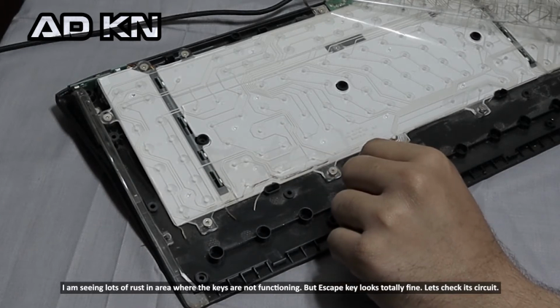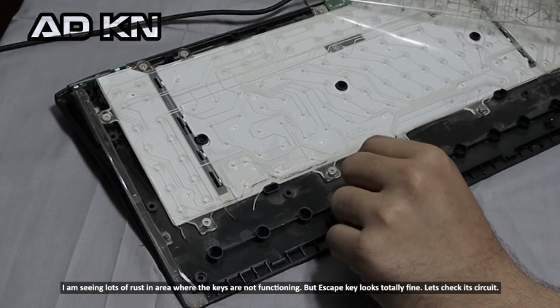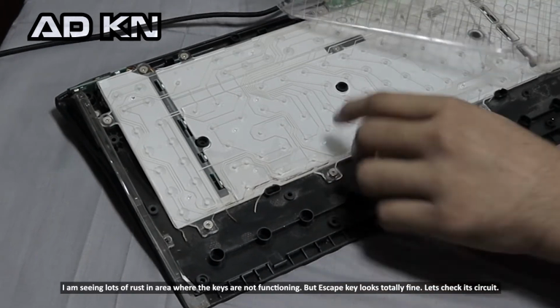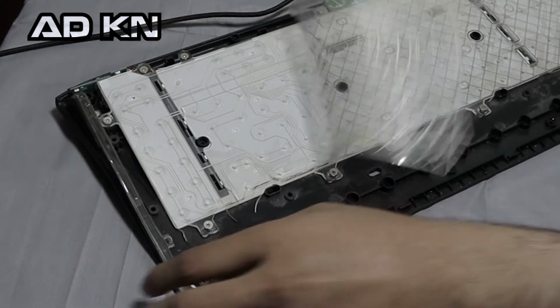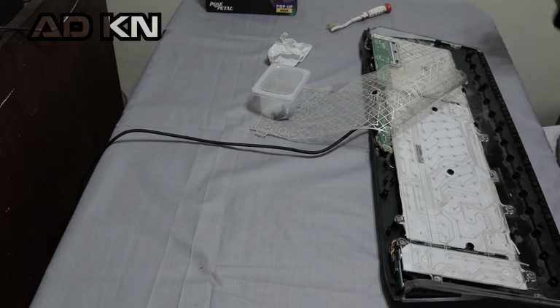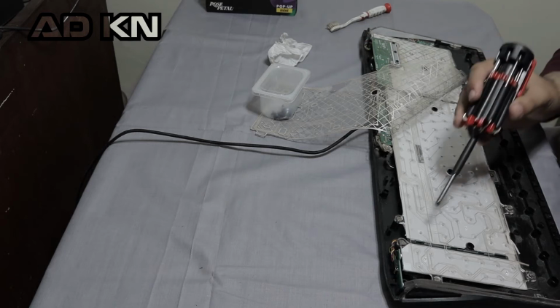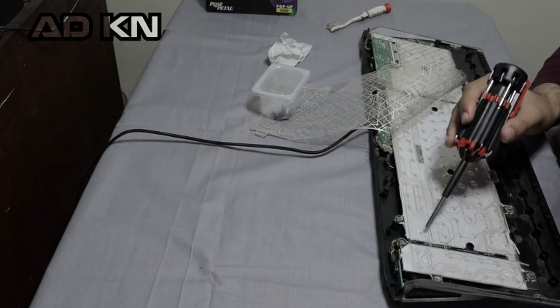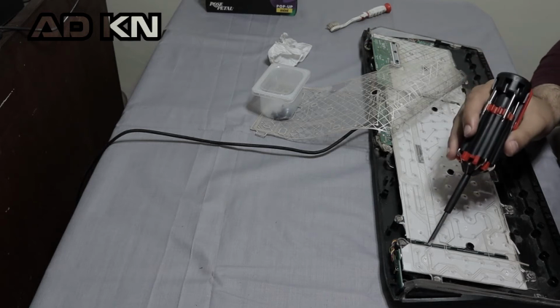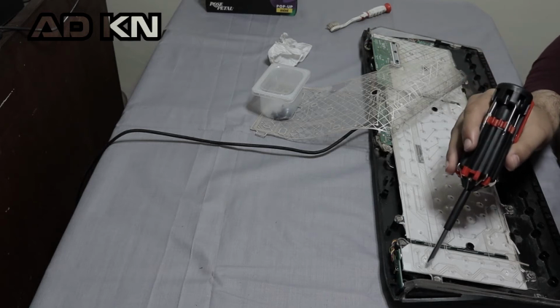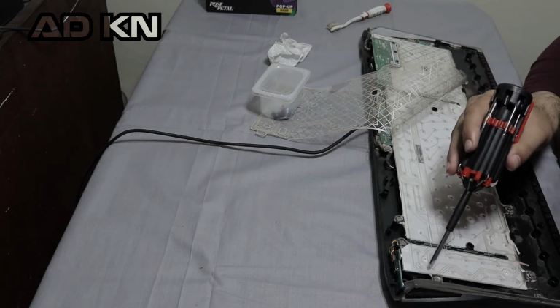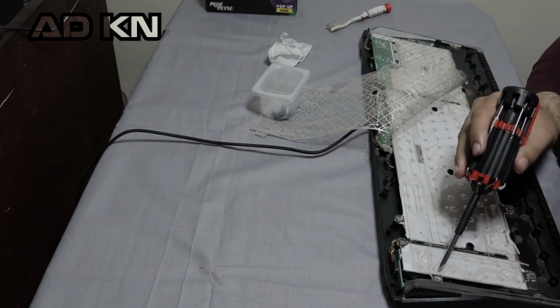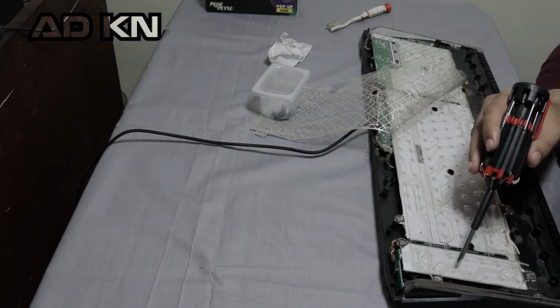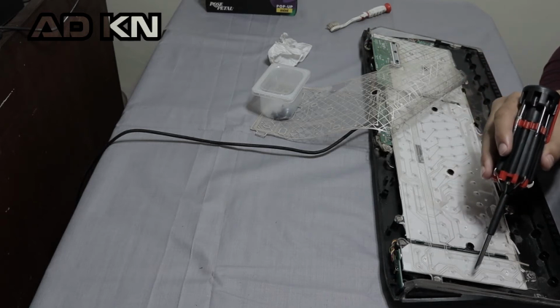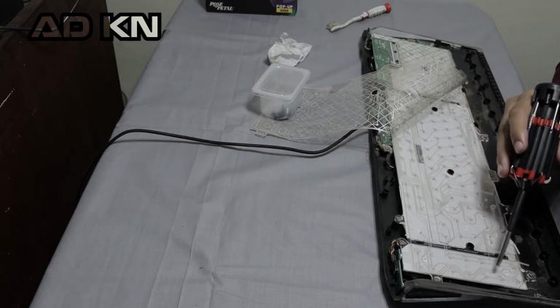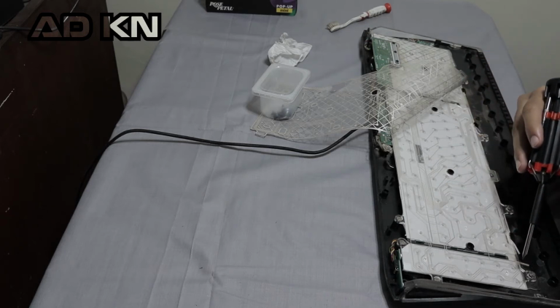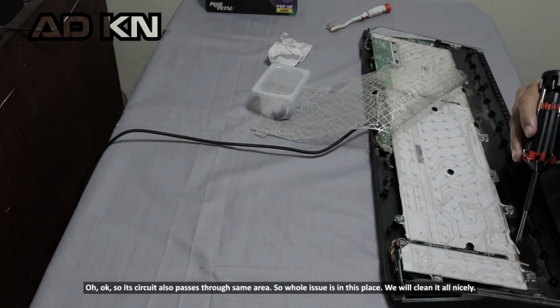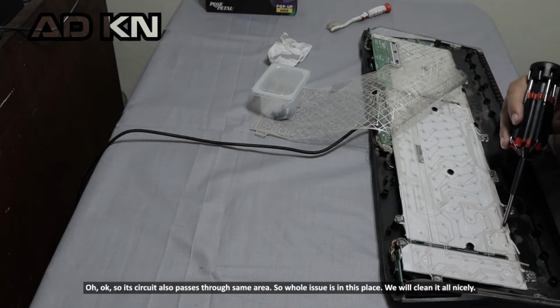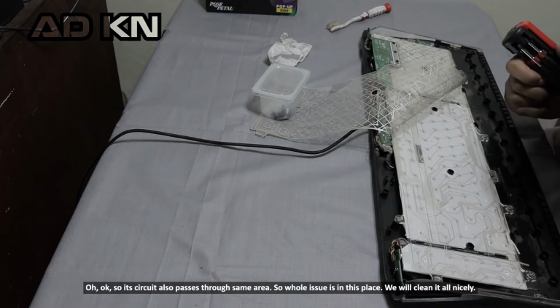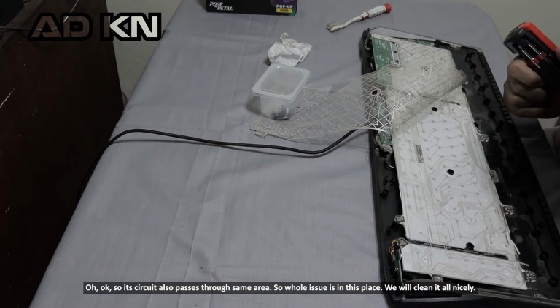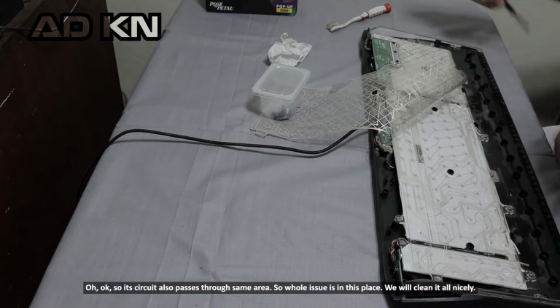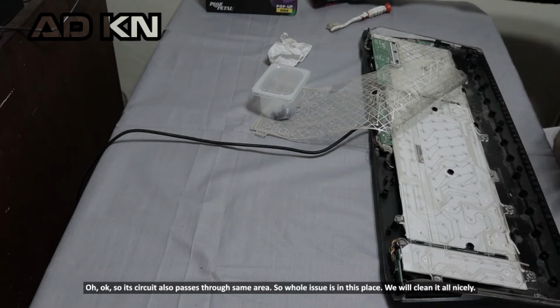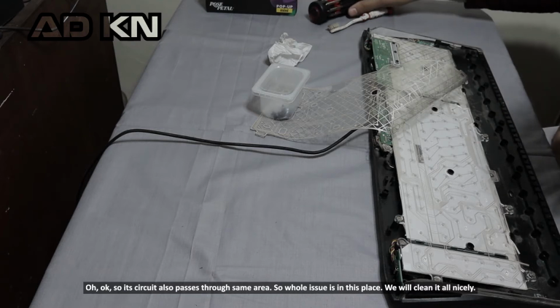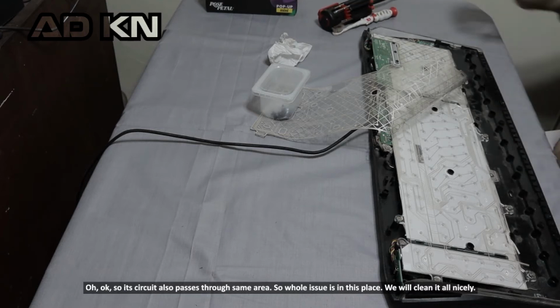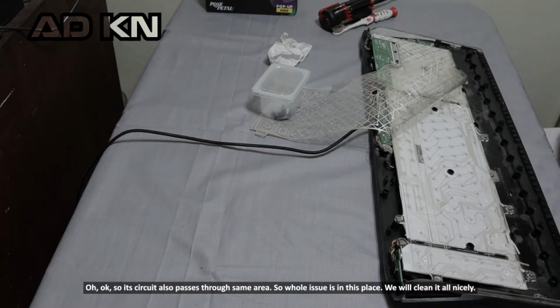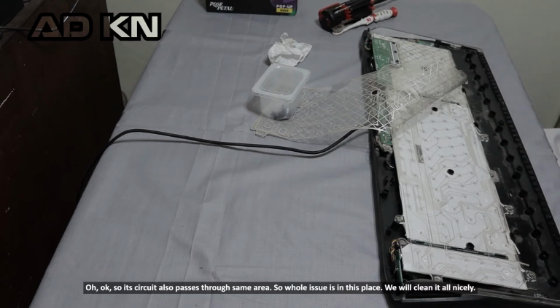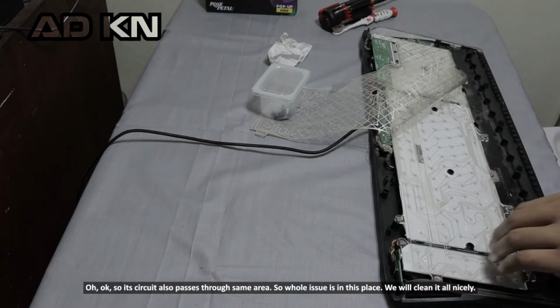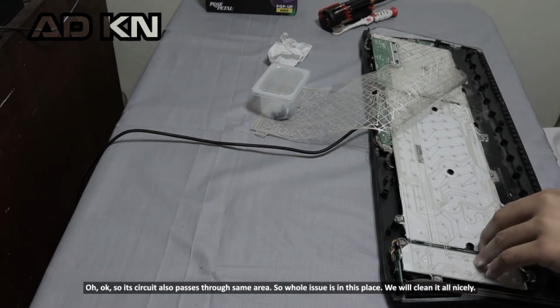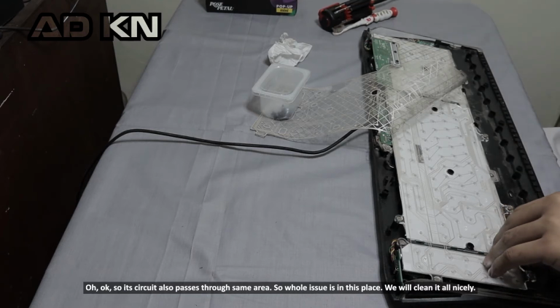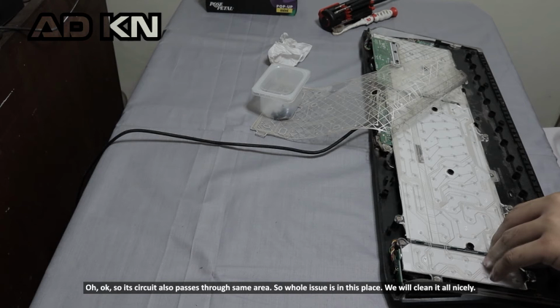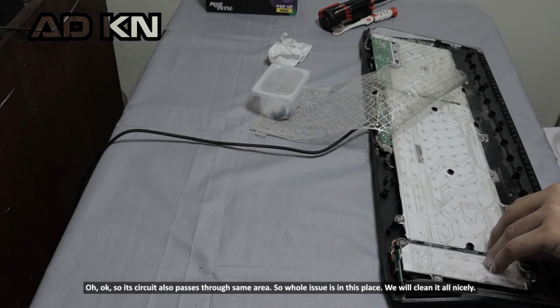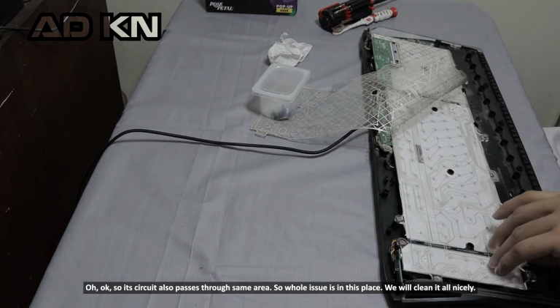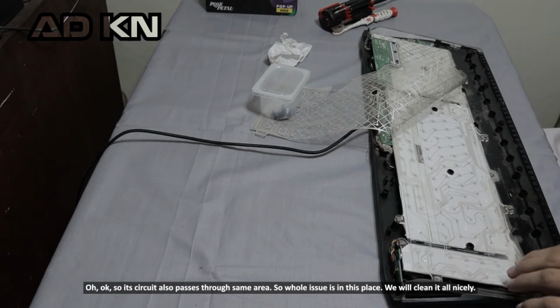Let's check its circuit. Okay, so its circuit also passes through the same area. So the whole issue is in this place — you need to clean it off carefully.